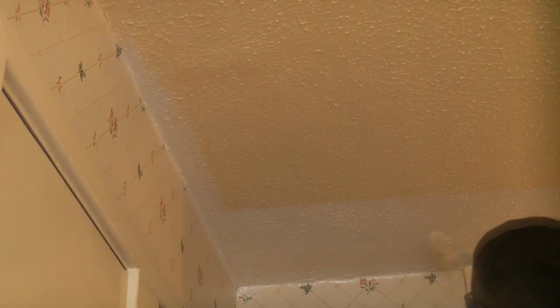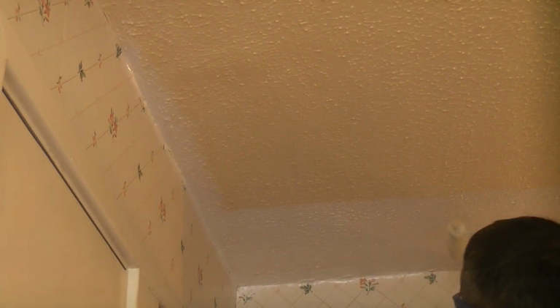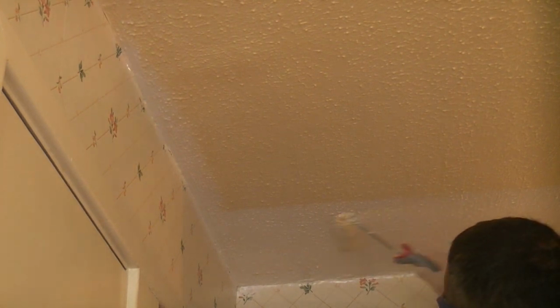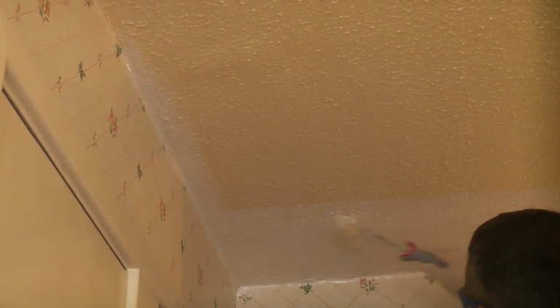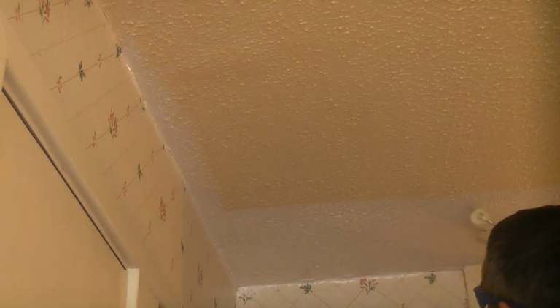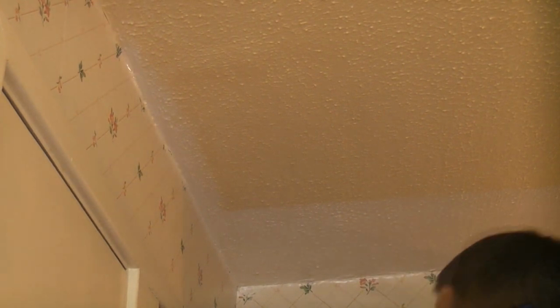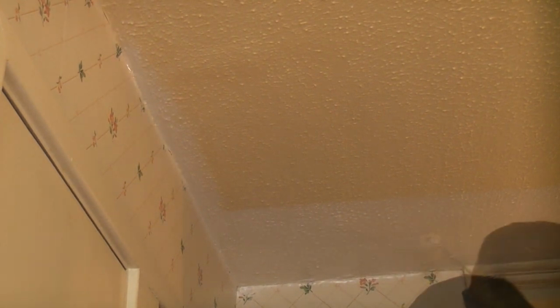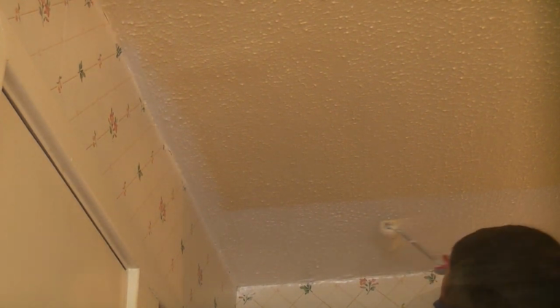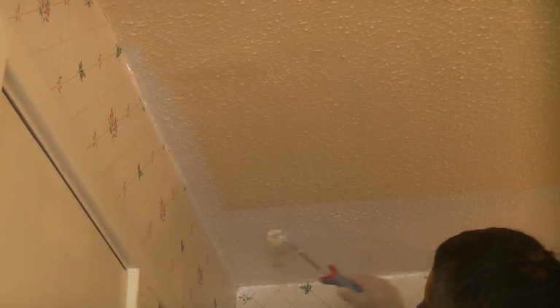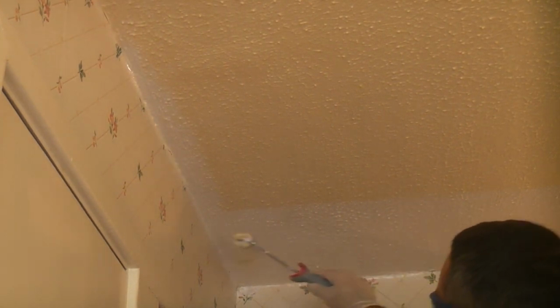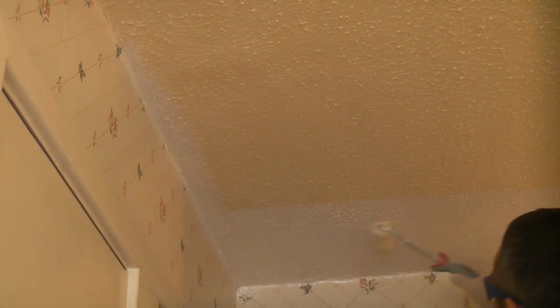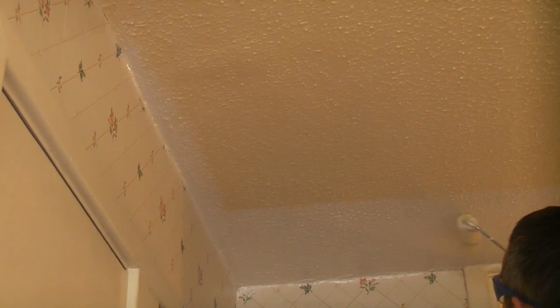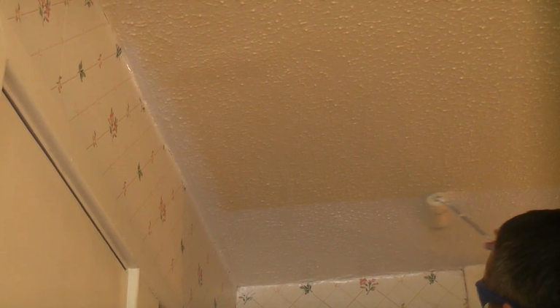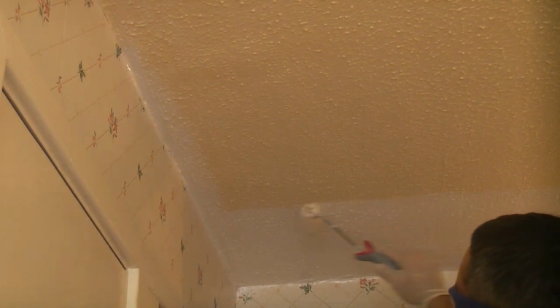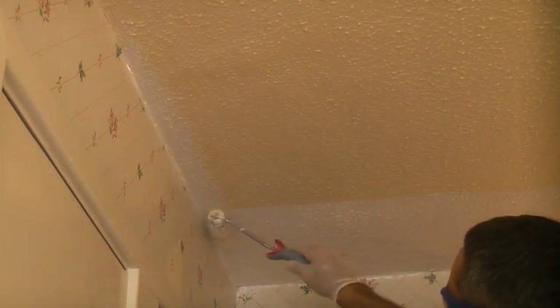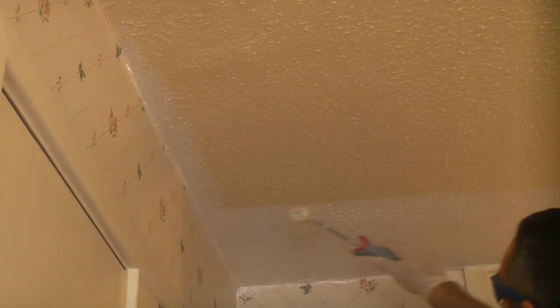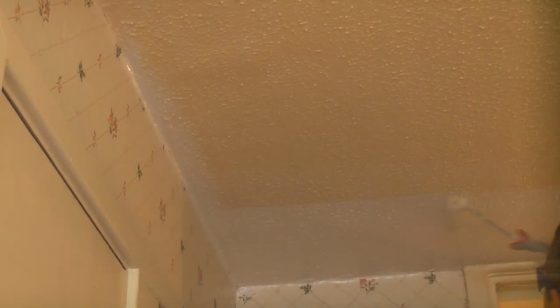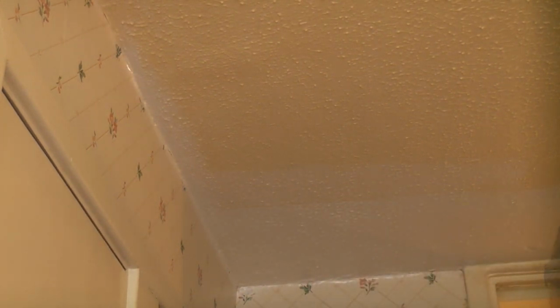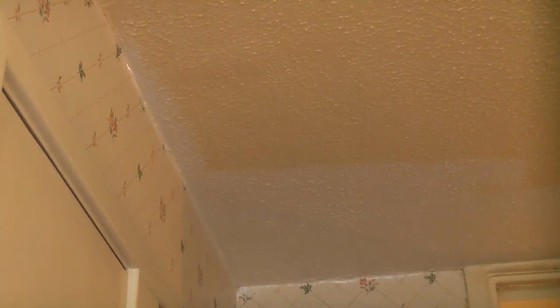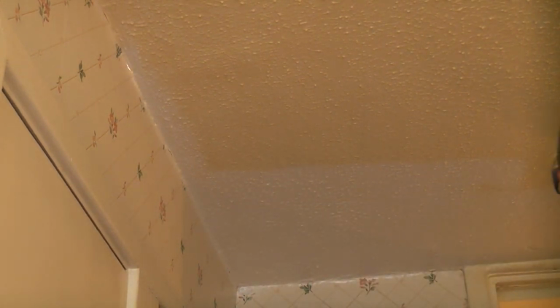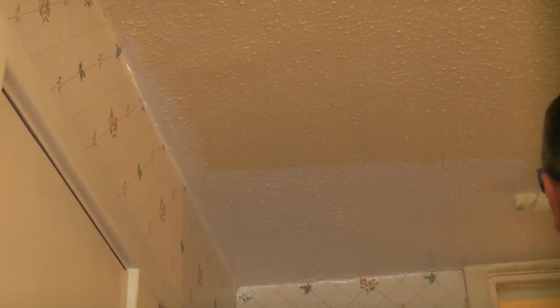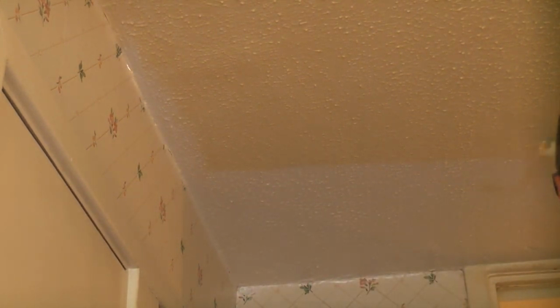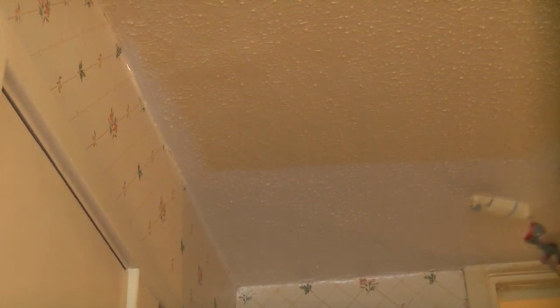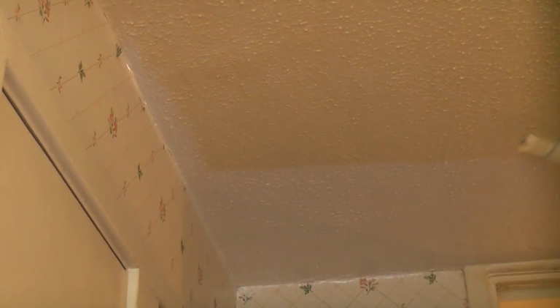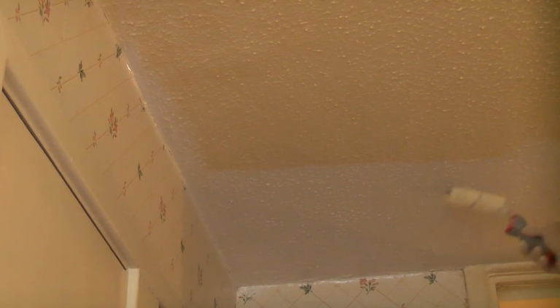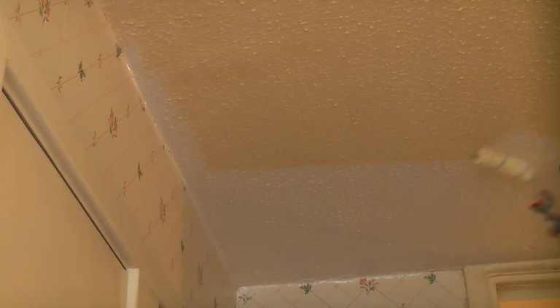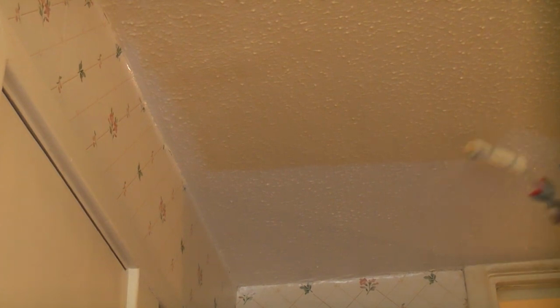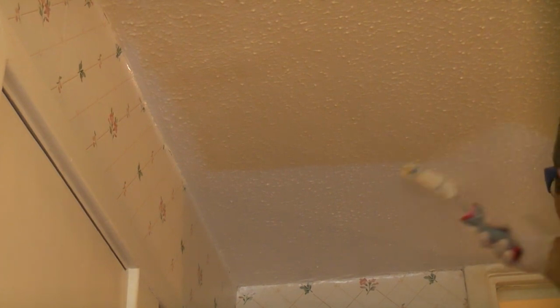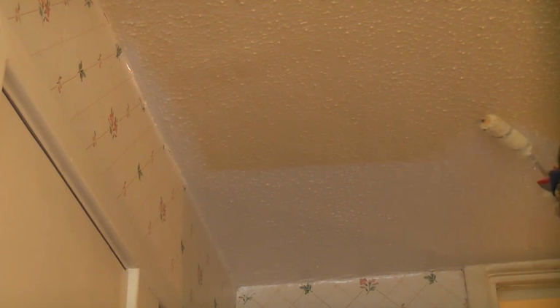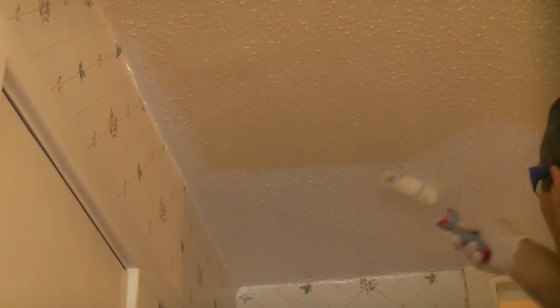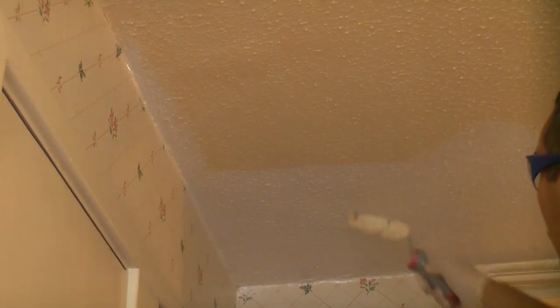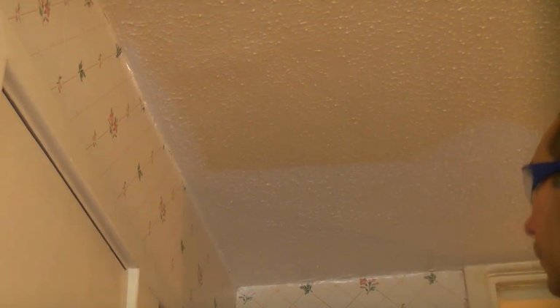This is because the brush tends to leave brush marks, so even after using the brush at the edges I then go over it and get as close as I possibly can to the wall with the roller, and that ensures that there are no brush marks.